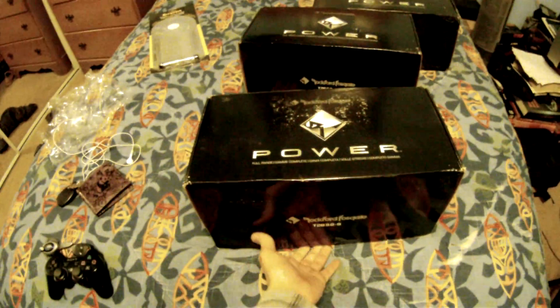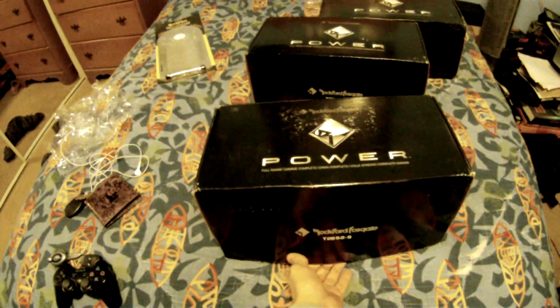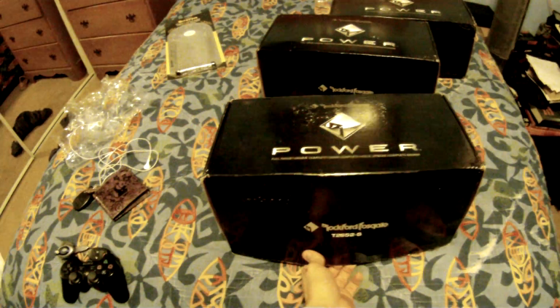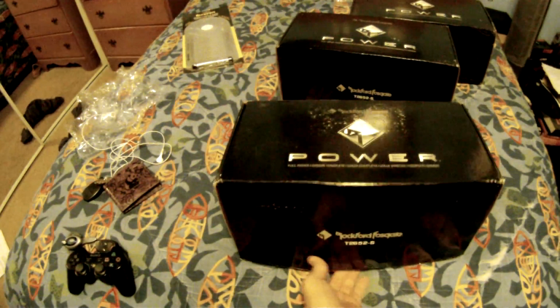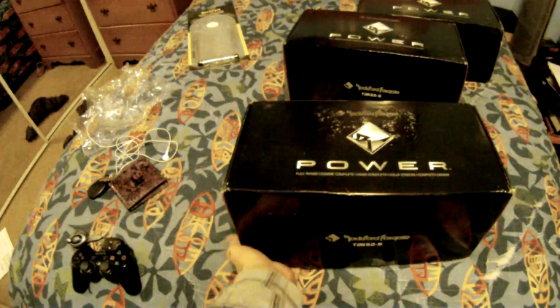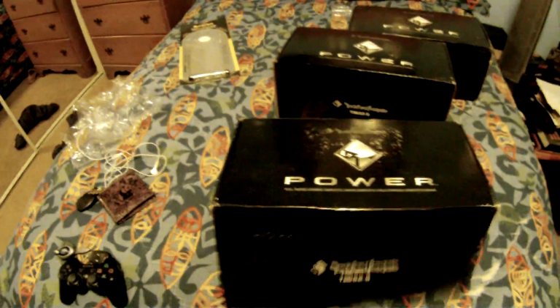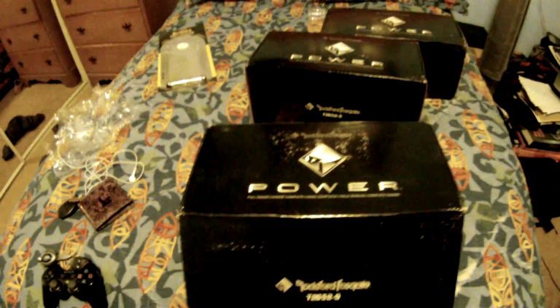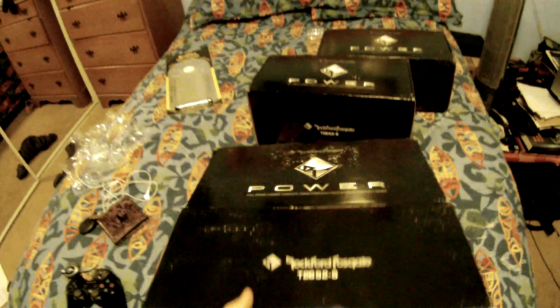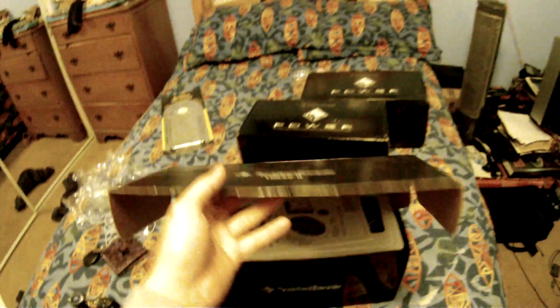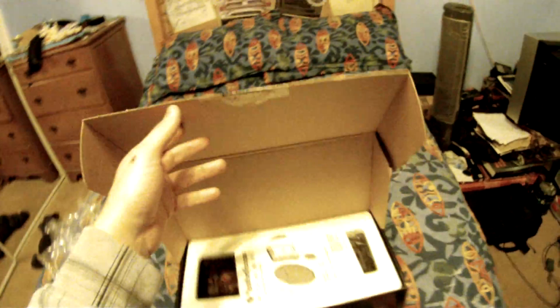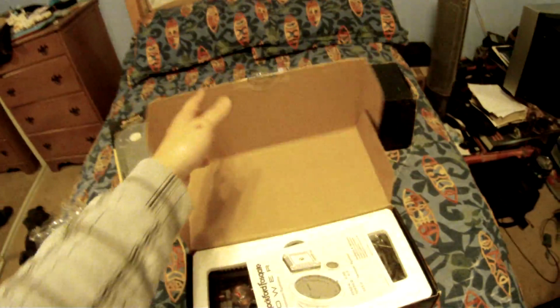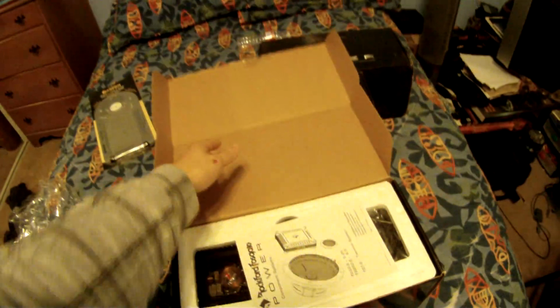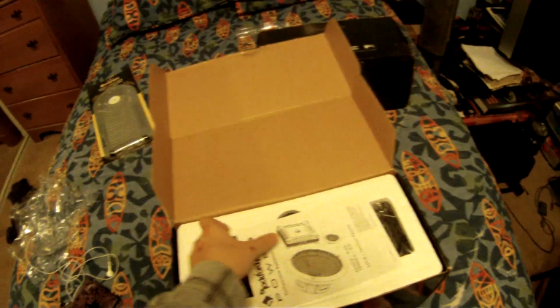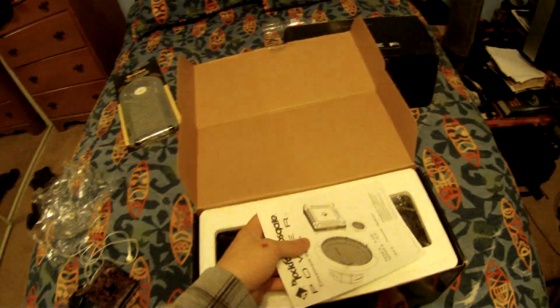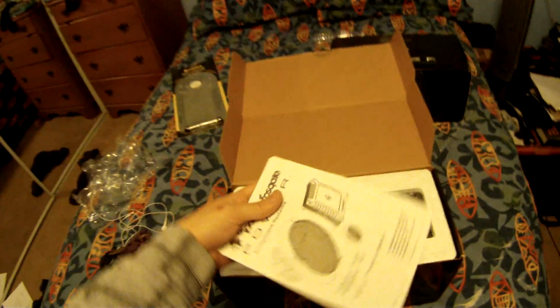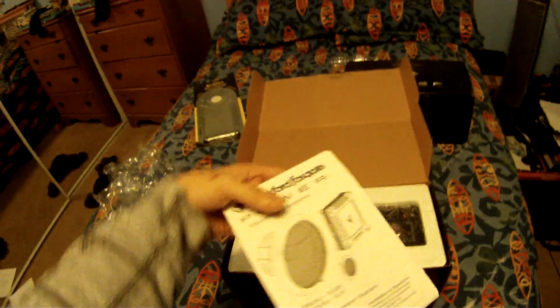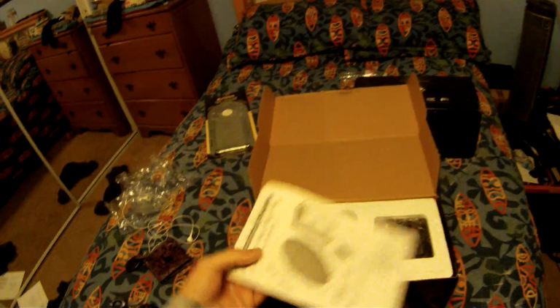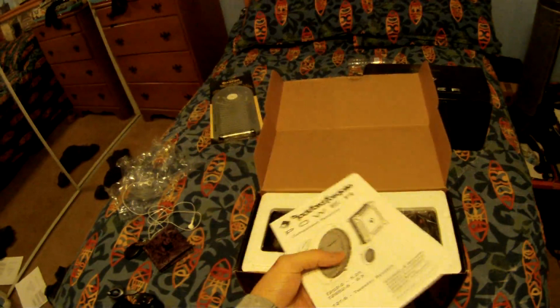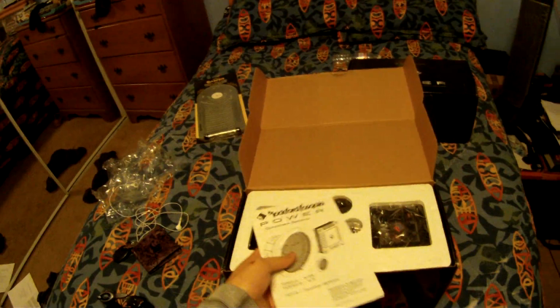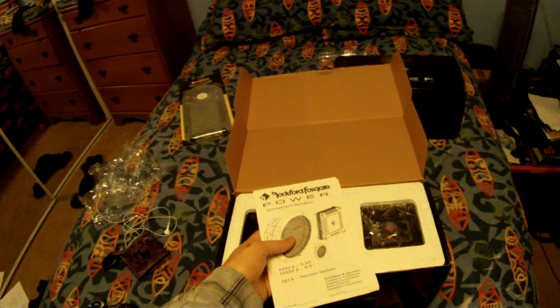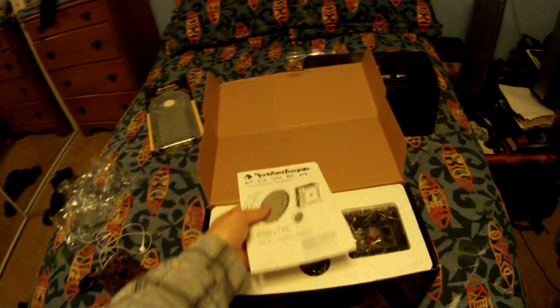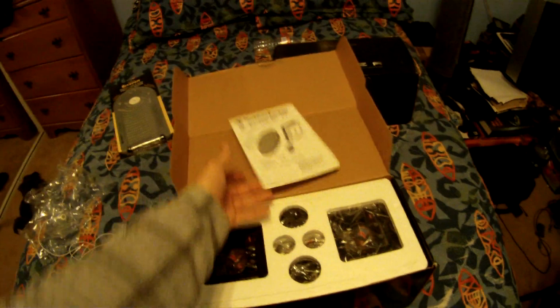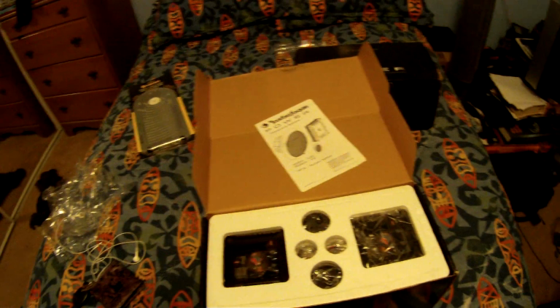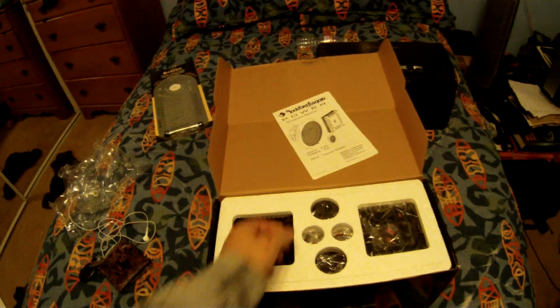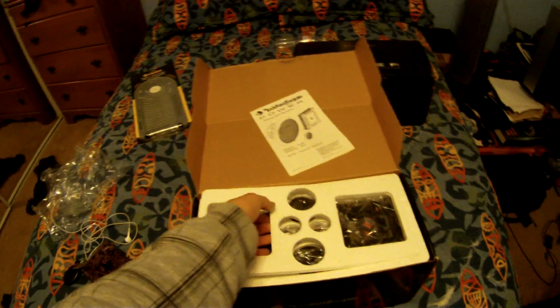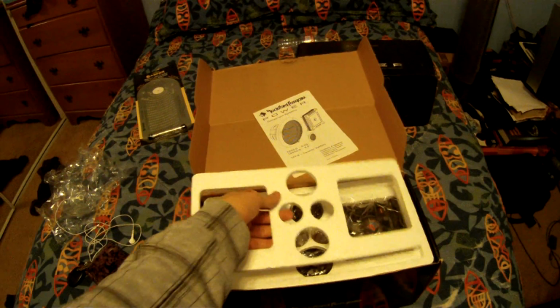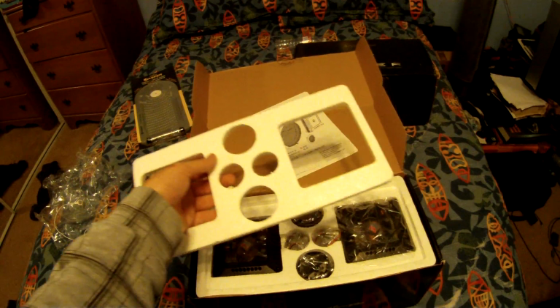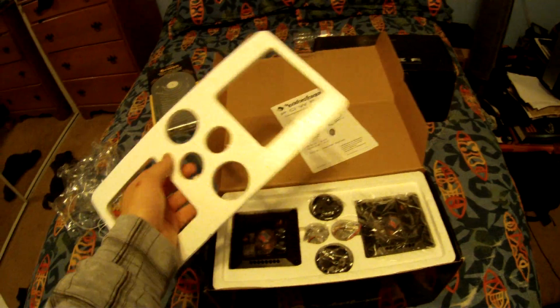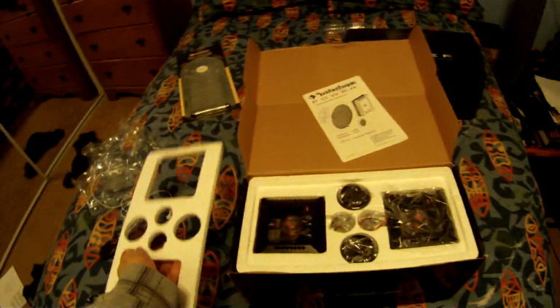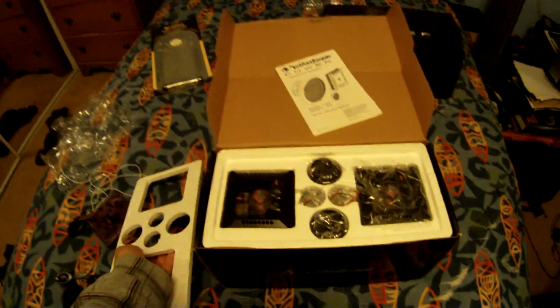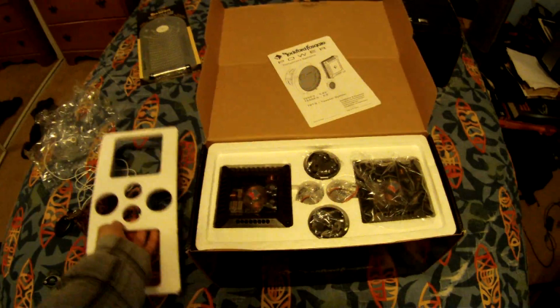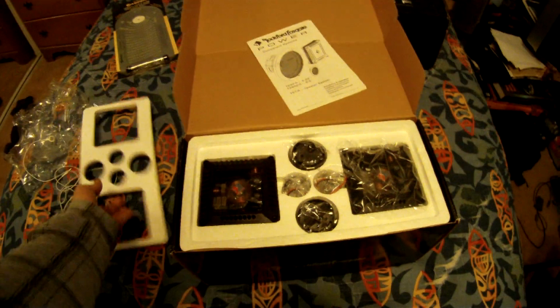Gonna be going in the truck pretty soon. I have a new set of door panels I've got also — I don't have them with me currently. I'm gonna be making some custom panels to make all this stuff fit and it's gonna look pretty sick.